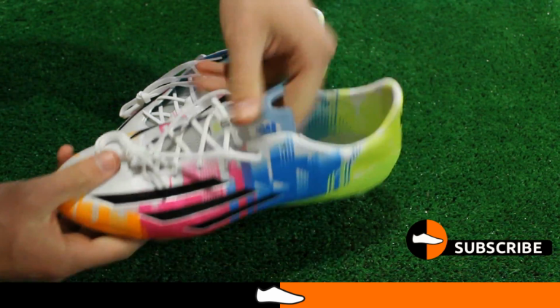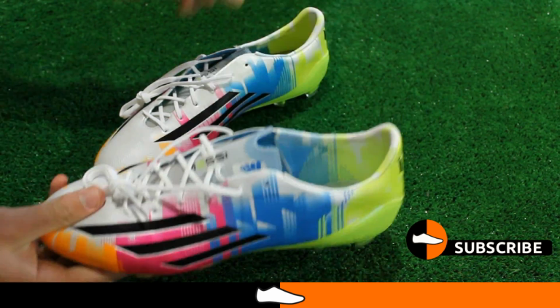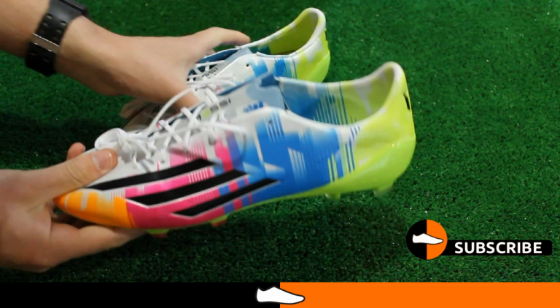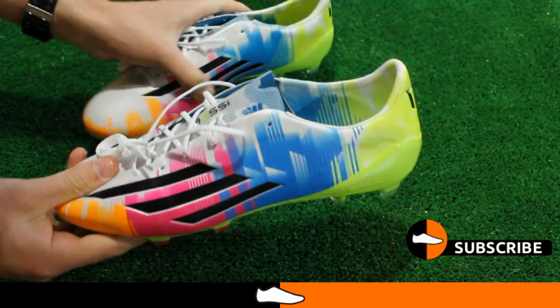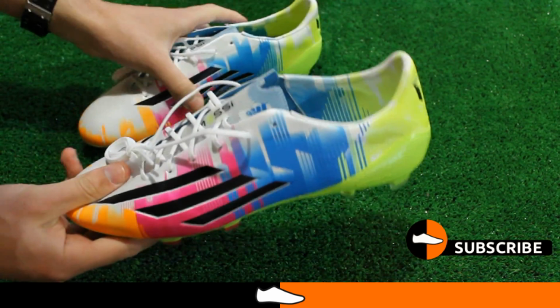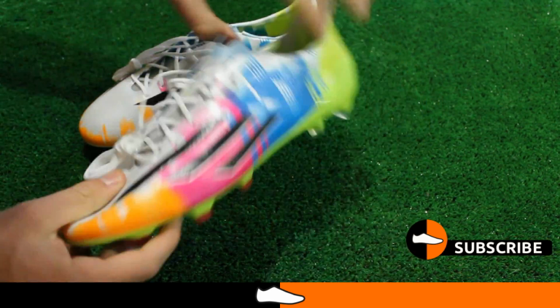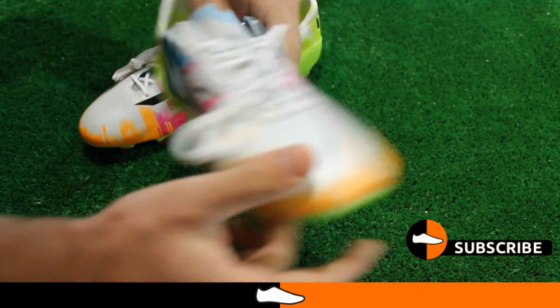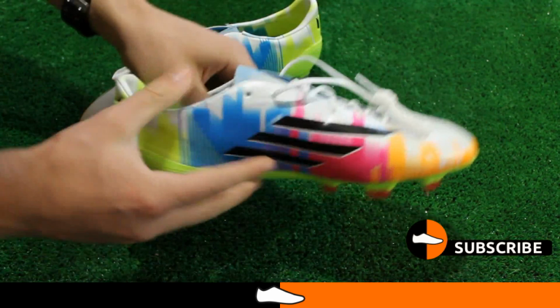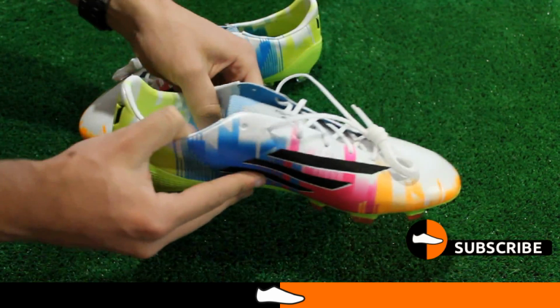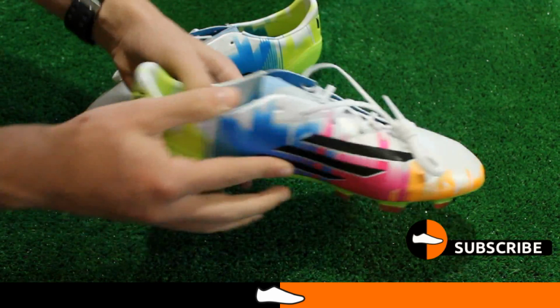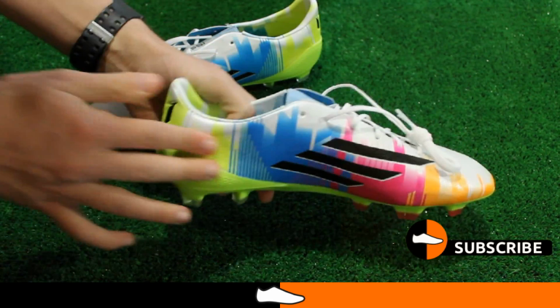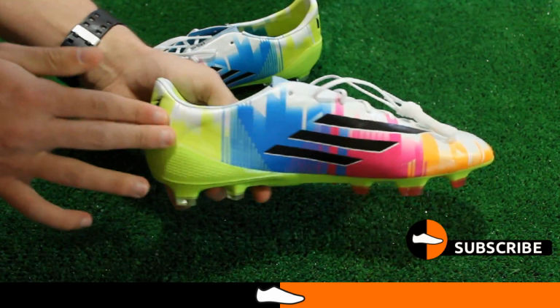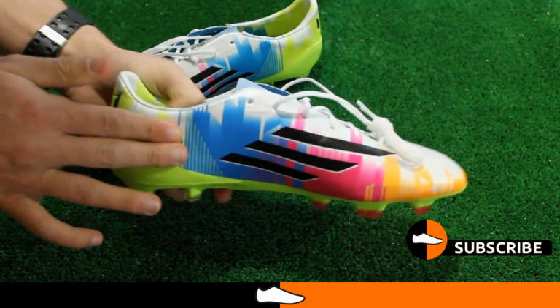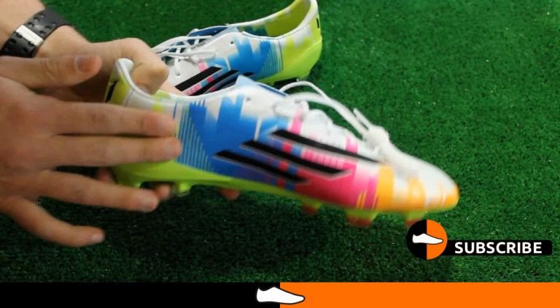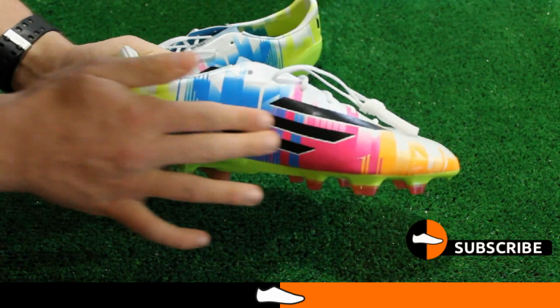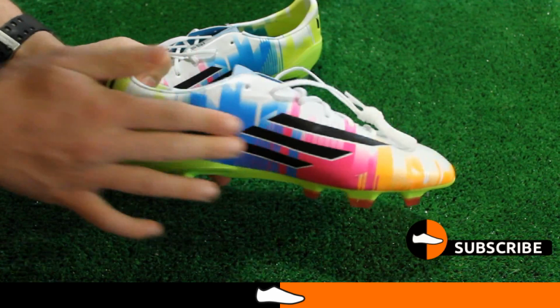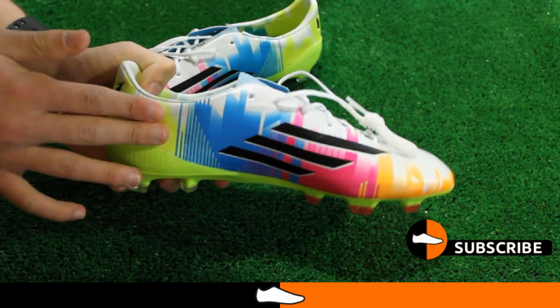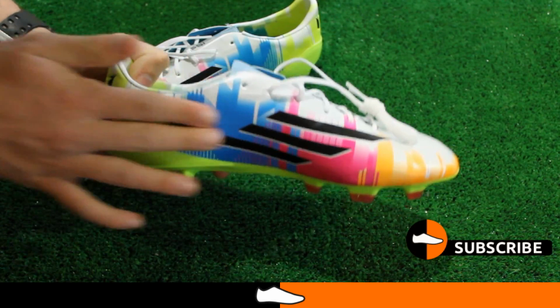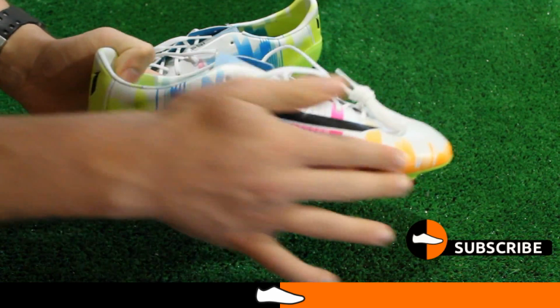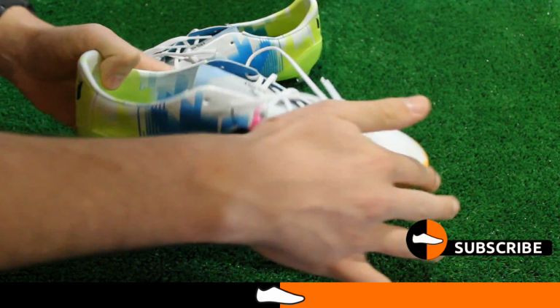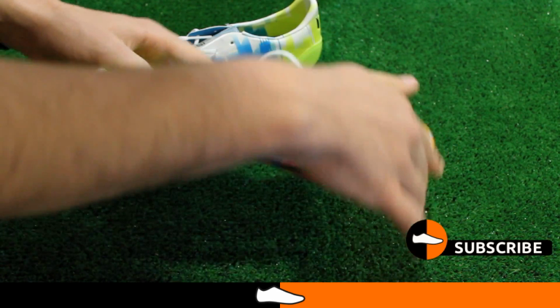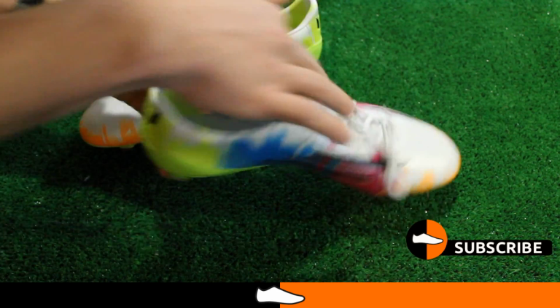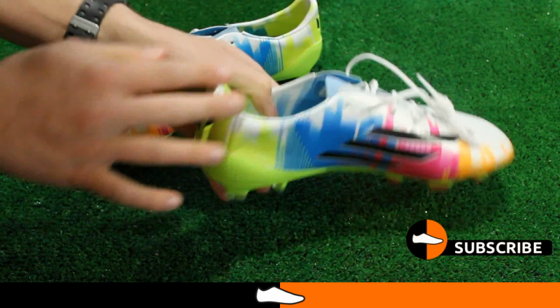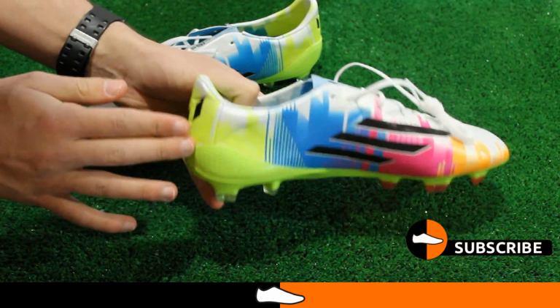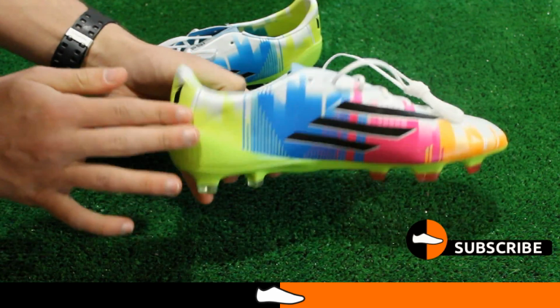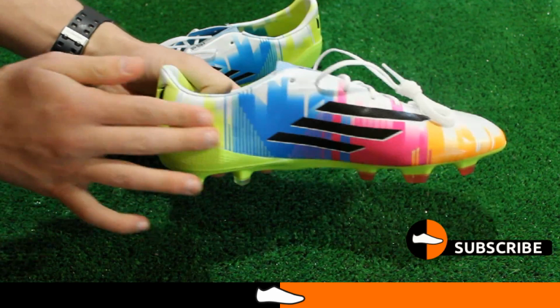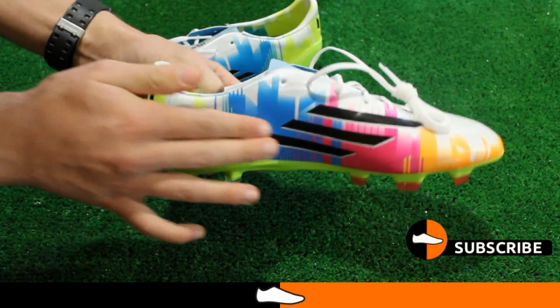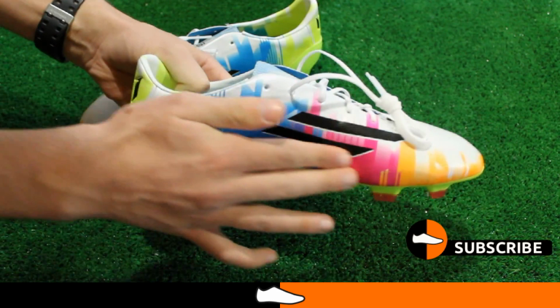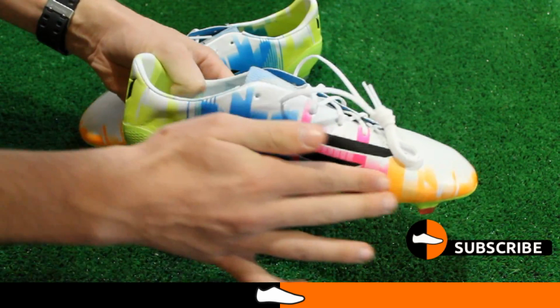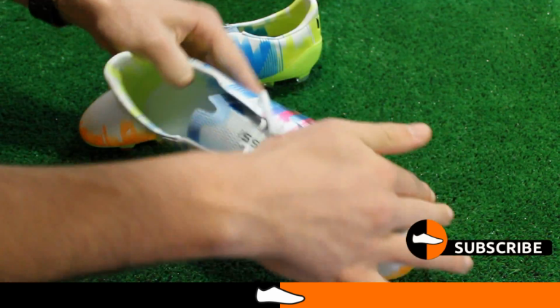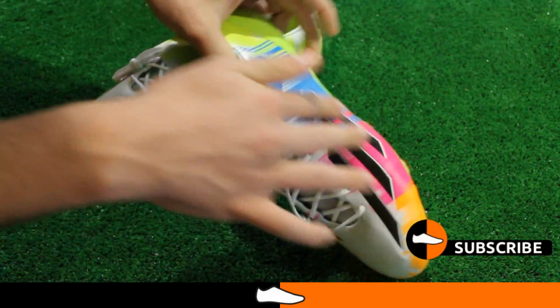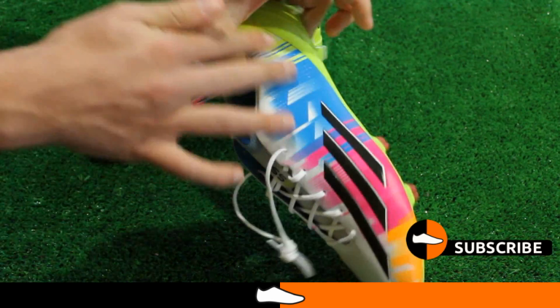A raised subtle pattern dubbed dribble text is included on this boot, spanning from the forefoot region to the heel. It helps to control the ball in wet and dry conditions.